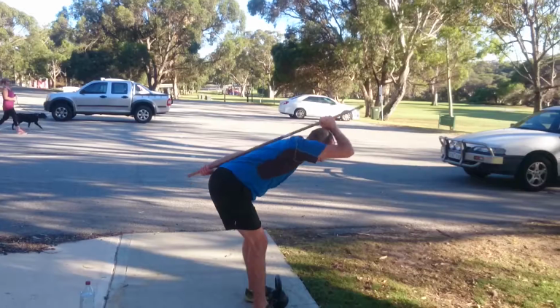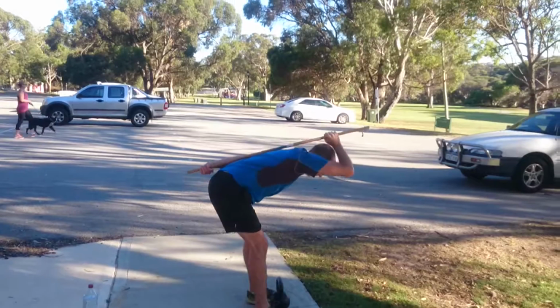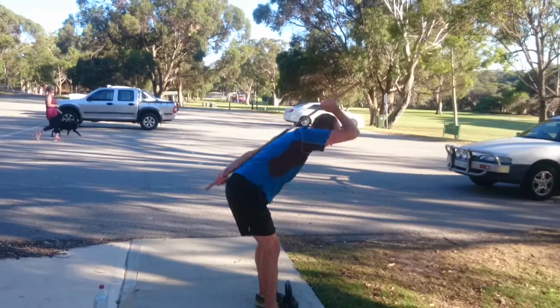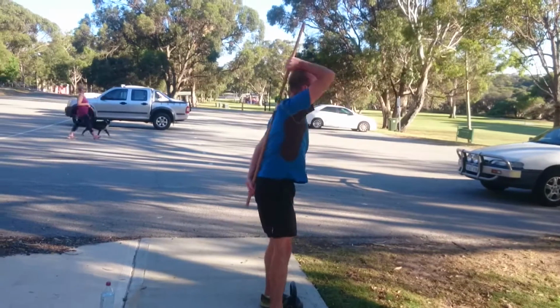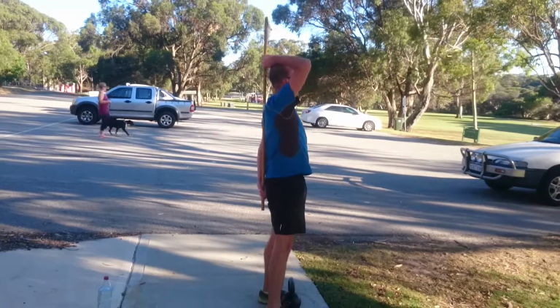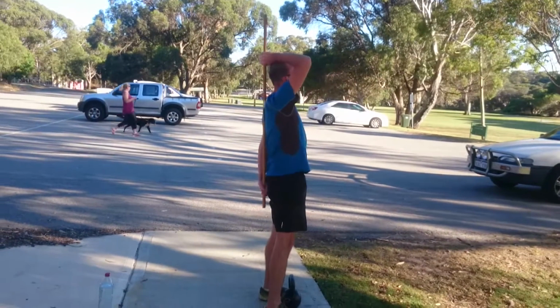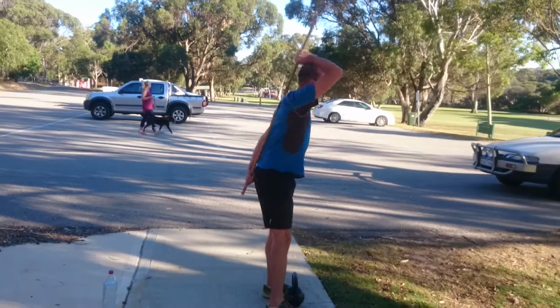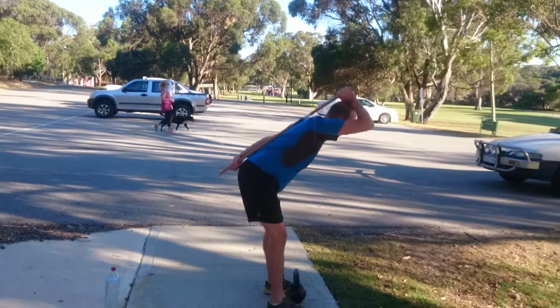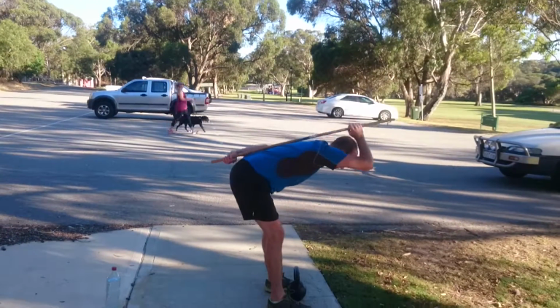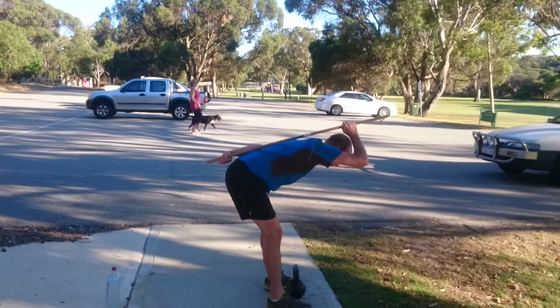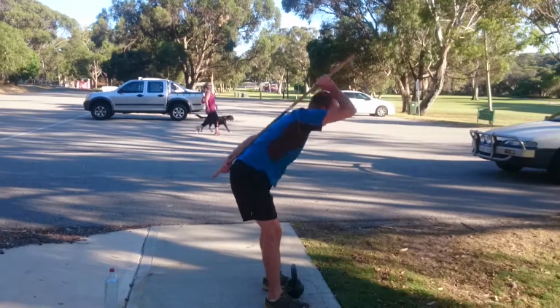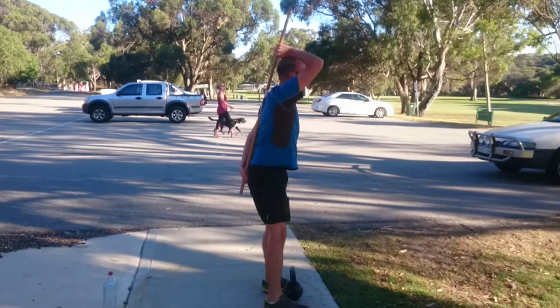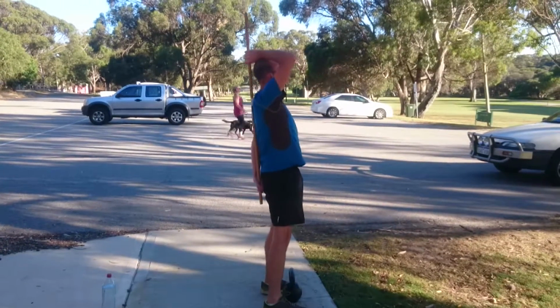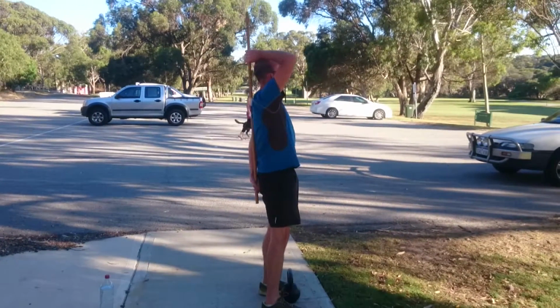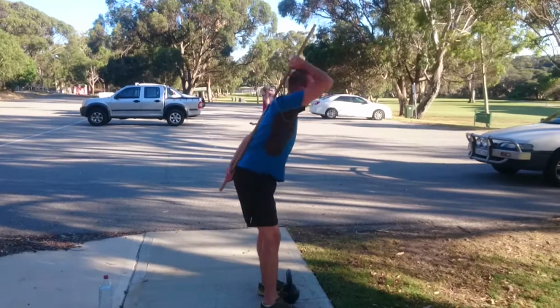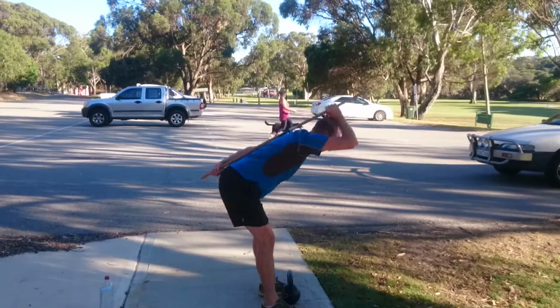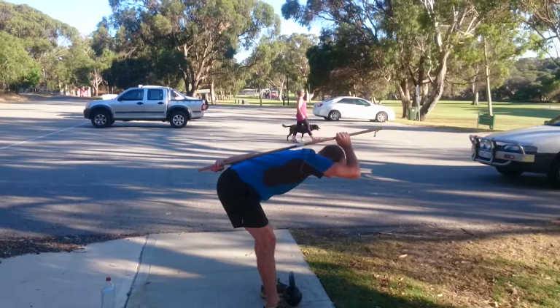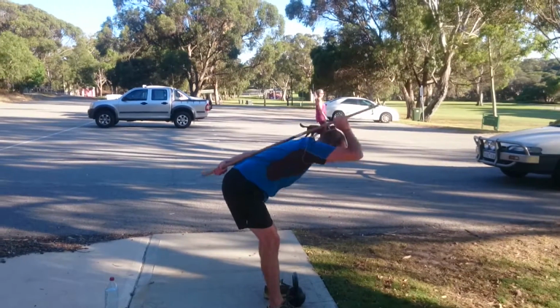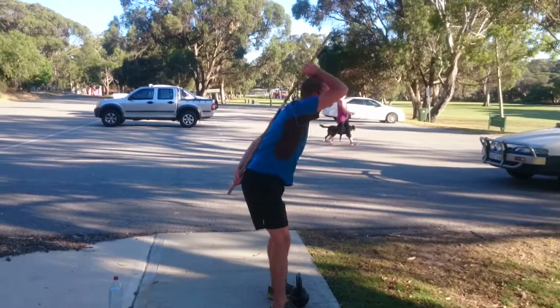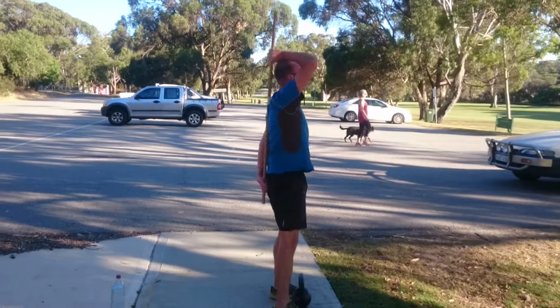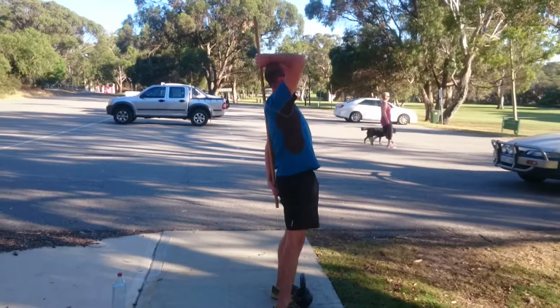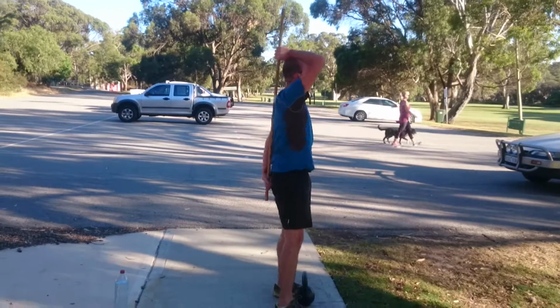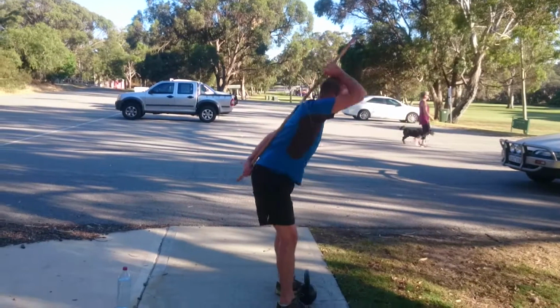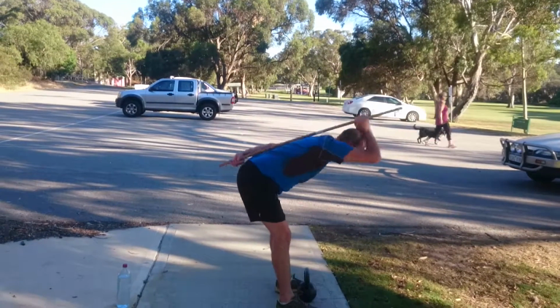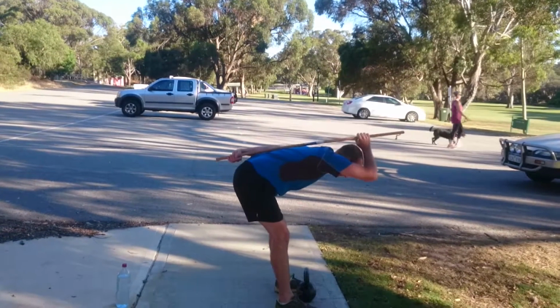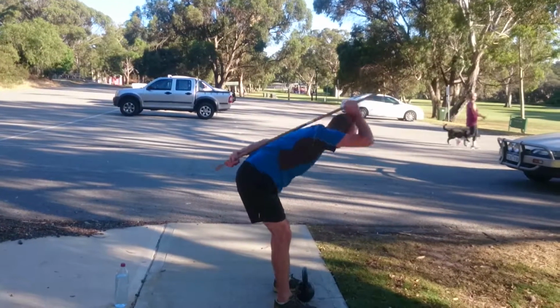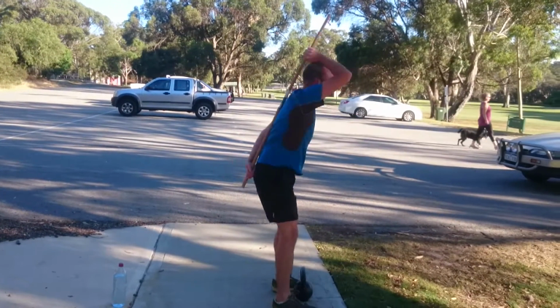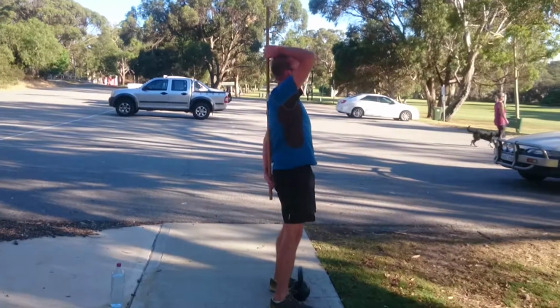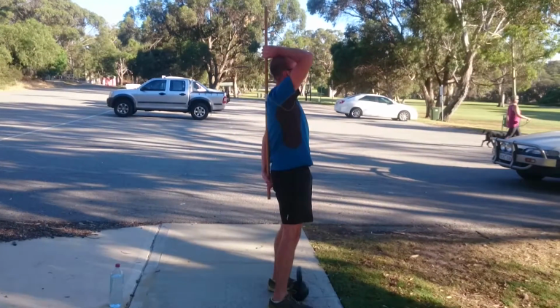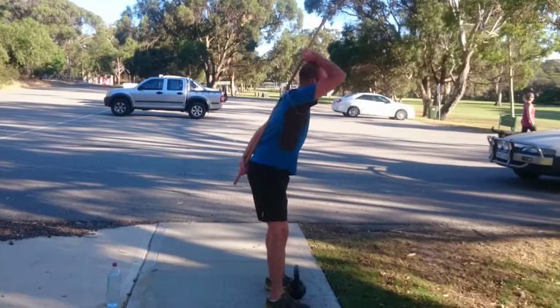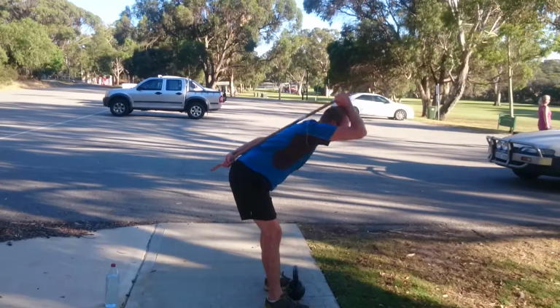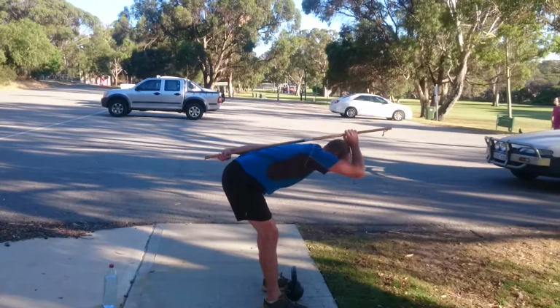We have Fulla Strength and Conditioning client John working the broomstick good morning. He's got a broomstick down the spine and completes five reps.